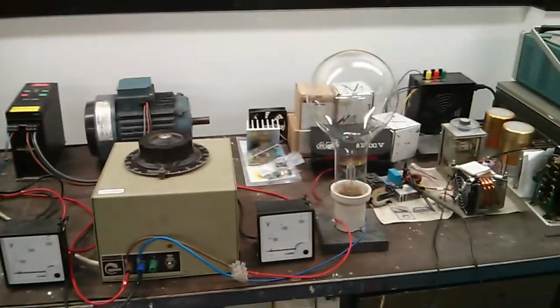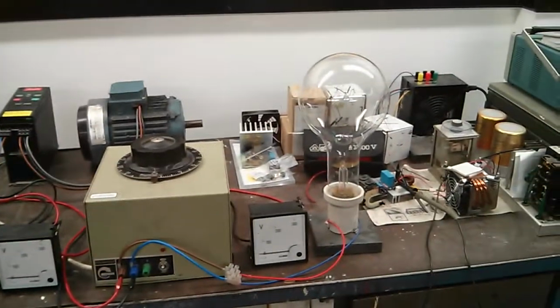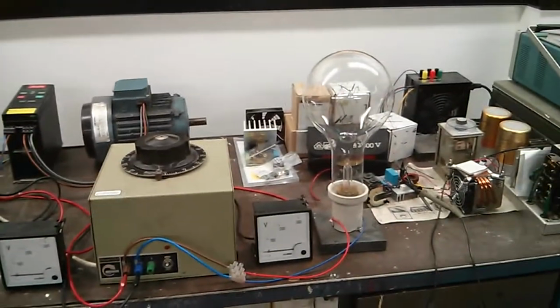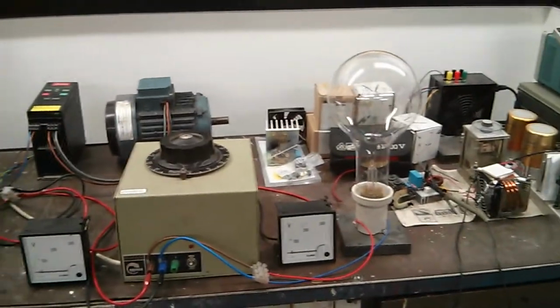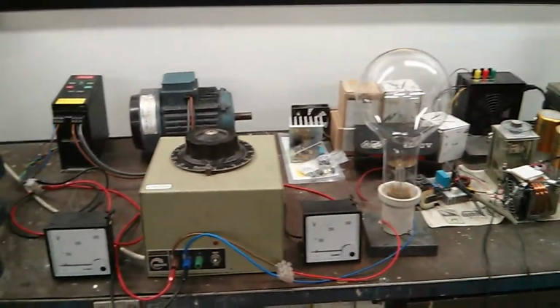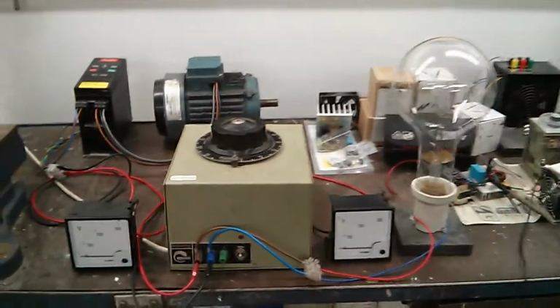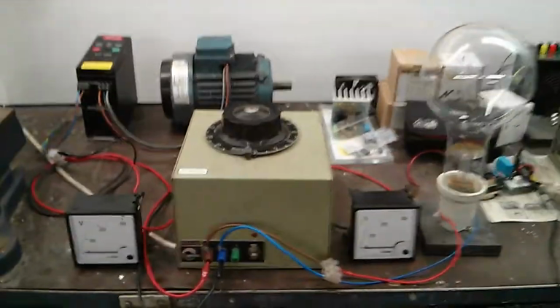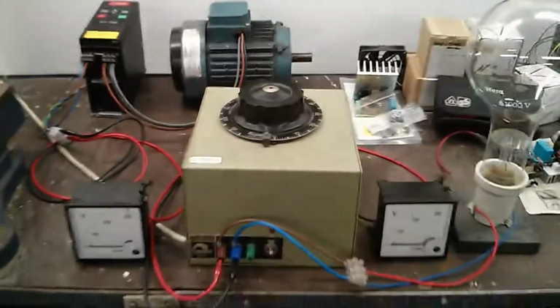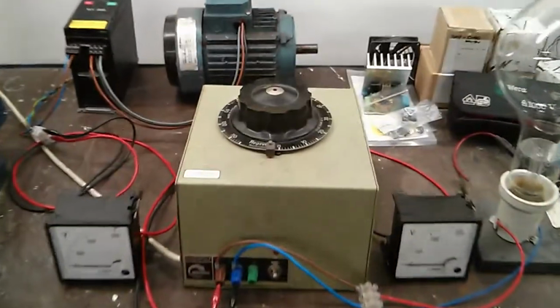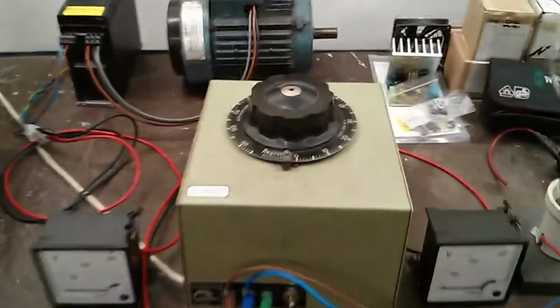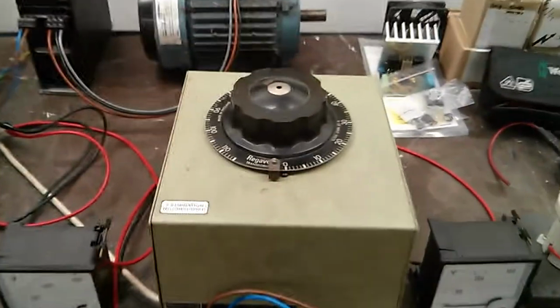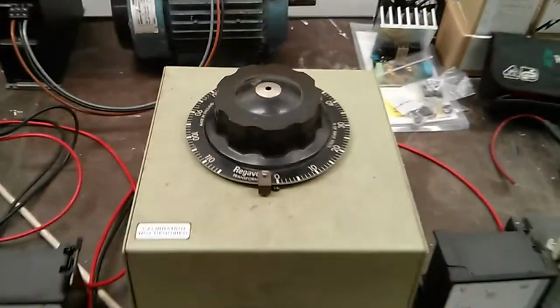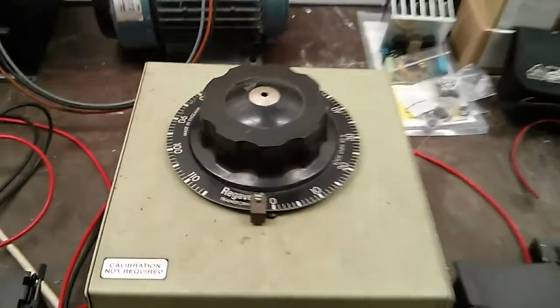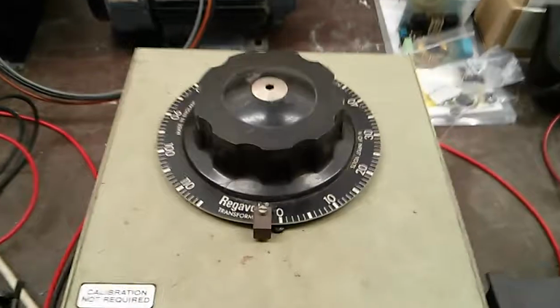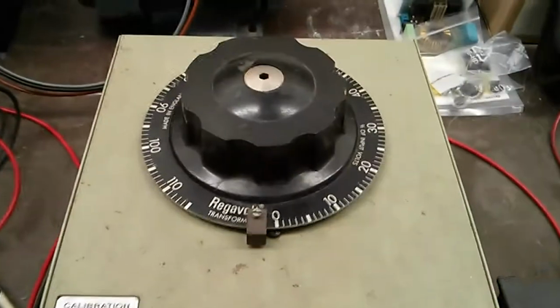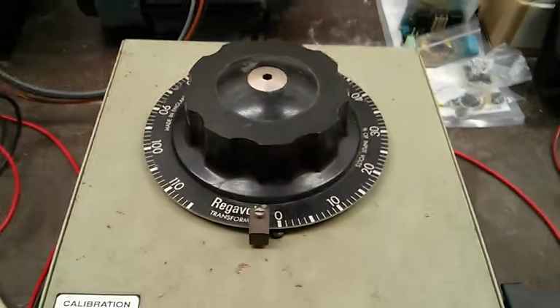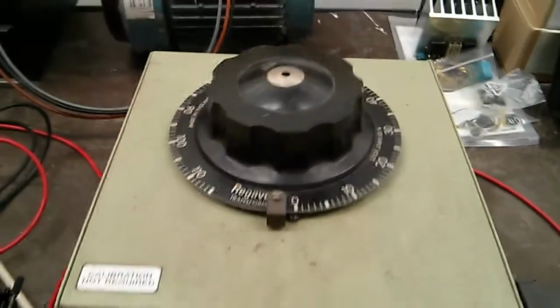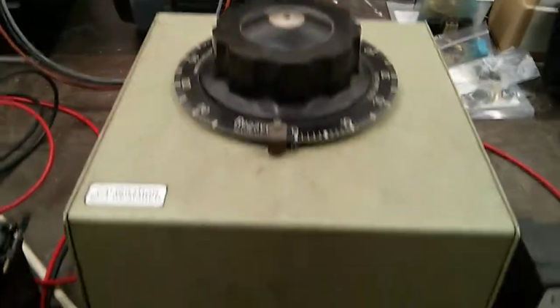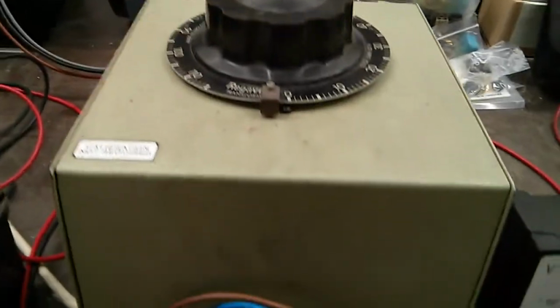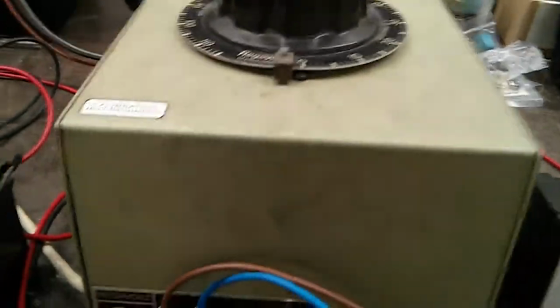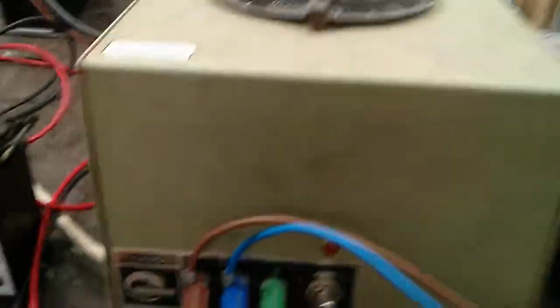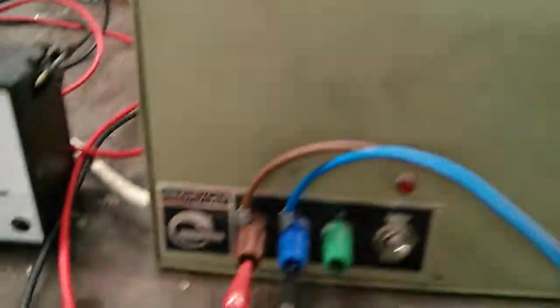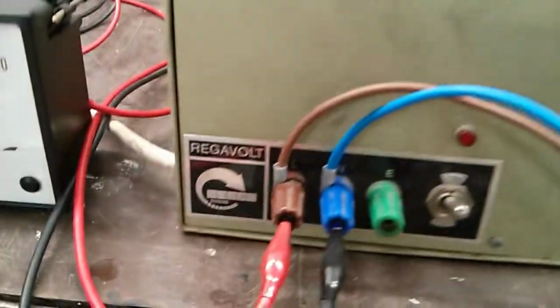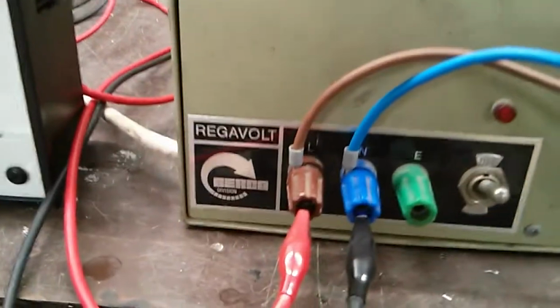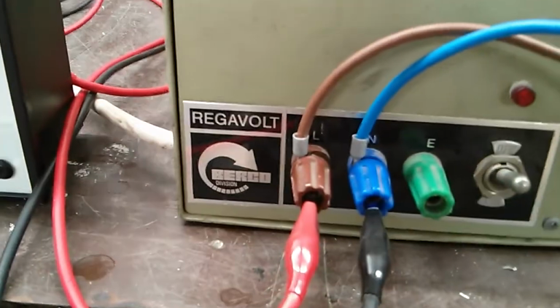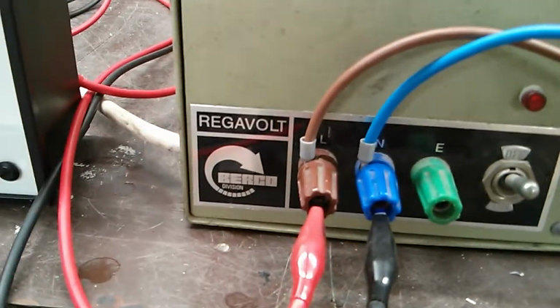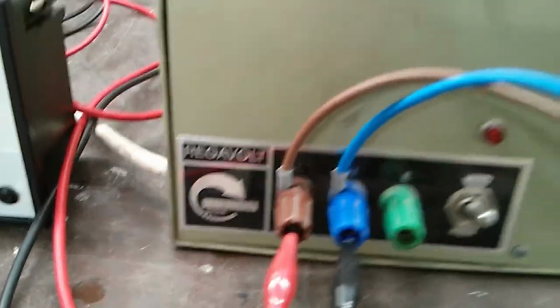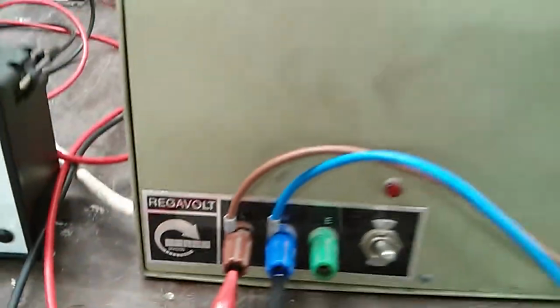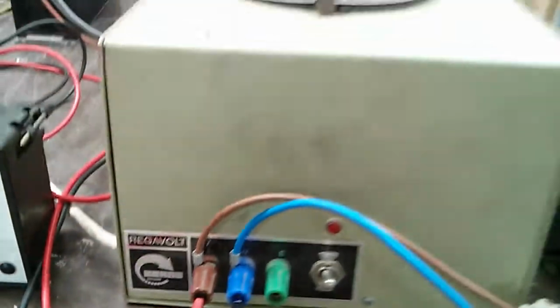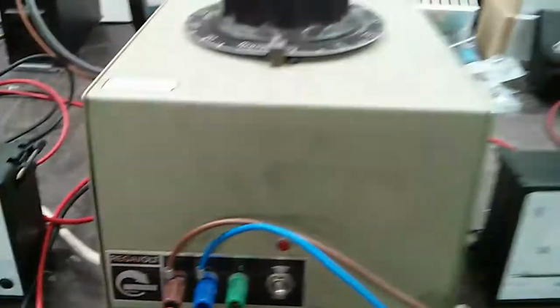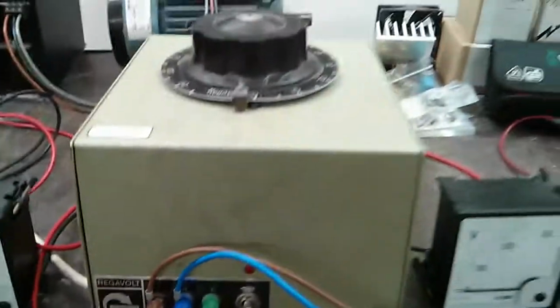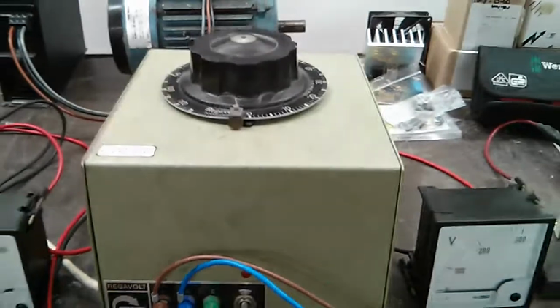Hey guys. Just doing a quick video on the new Variac I've recently acquired. It's a Berco Regavolt 715 LAB.